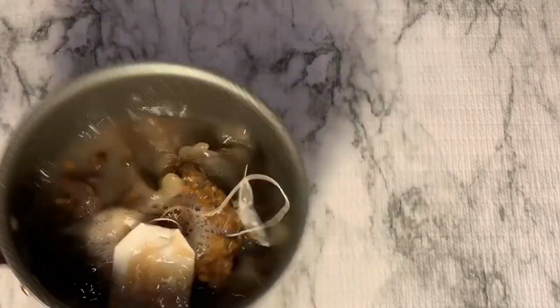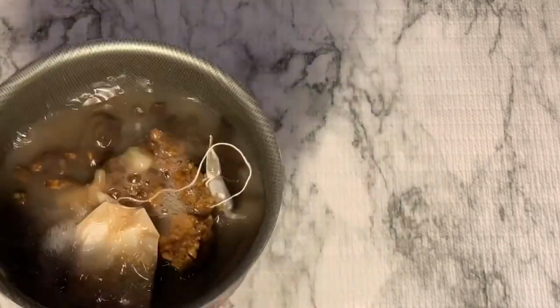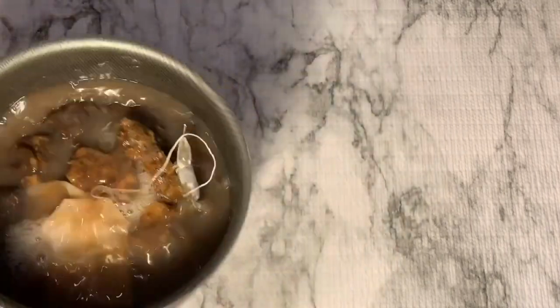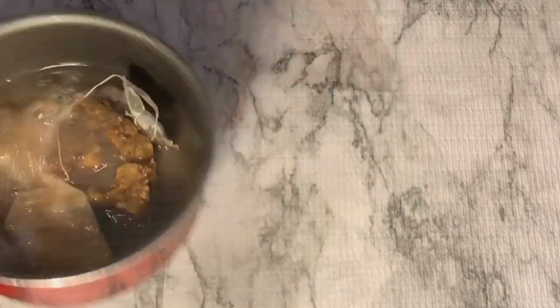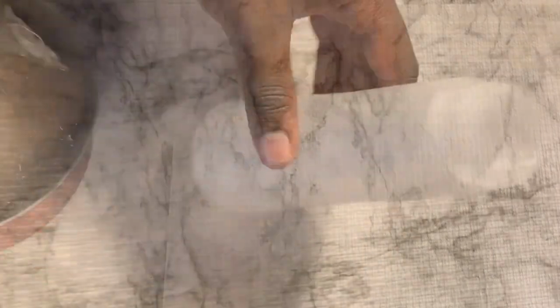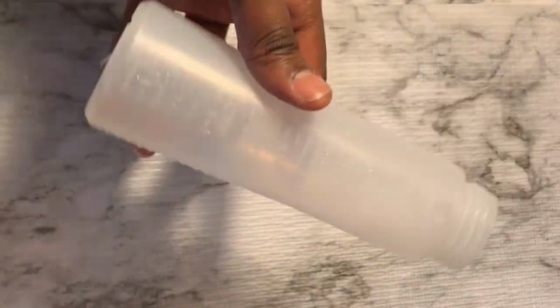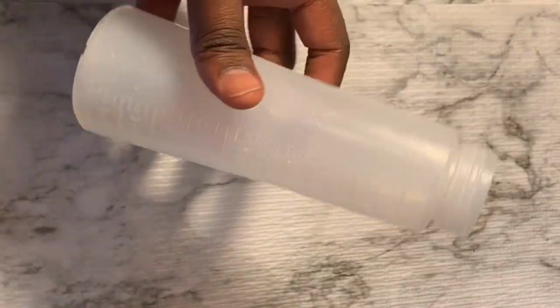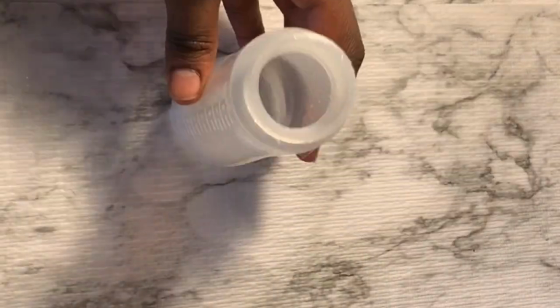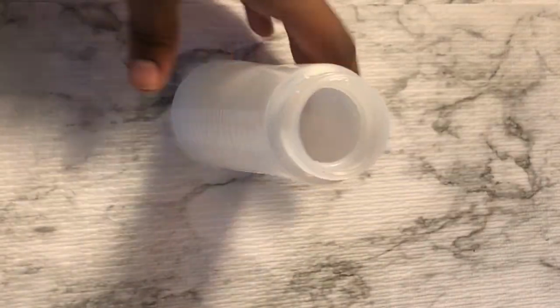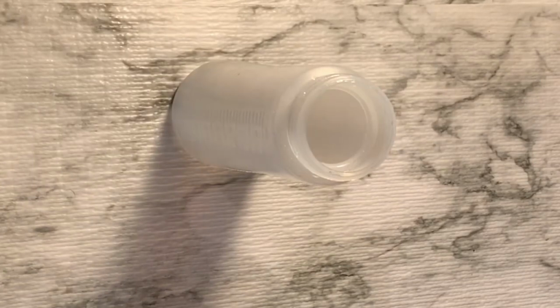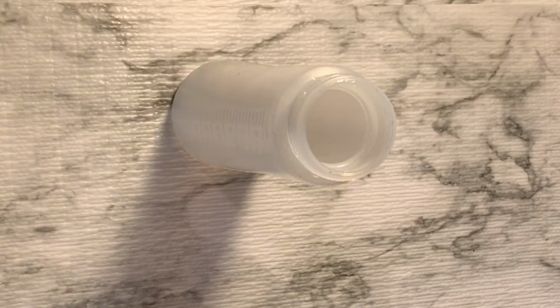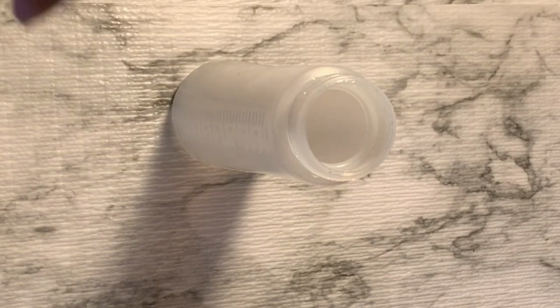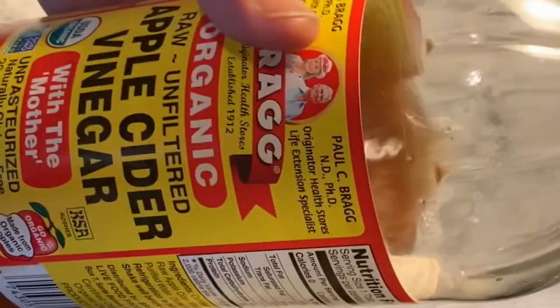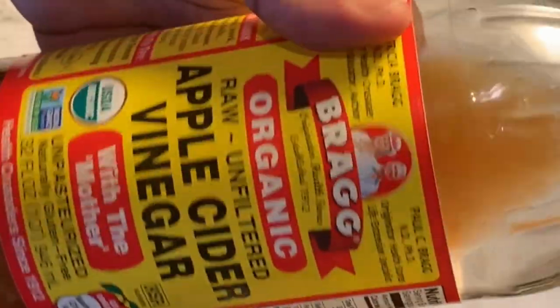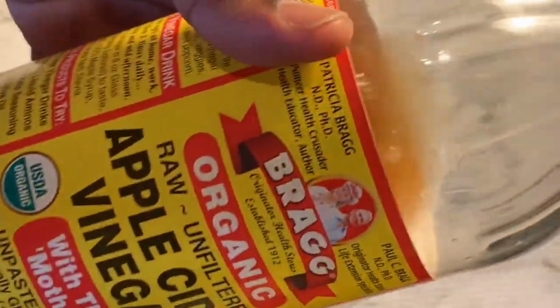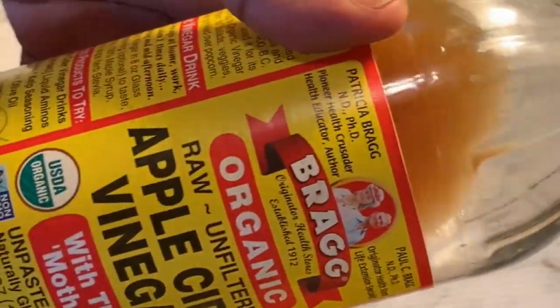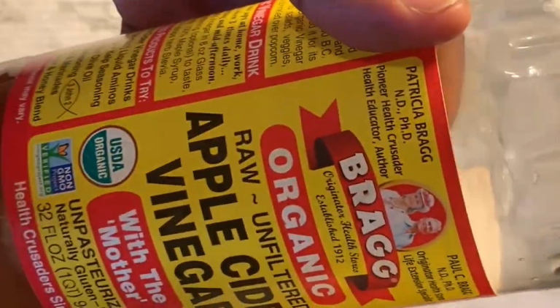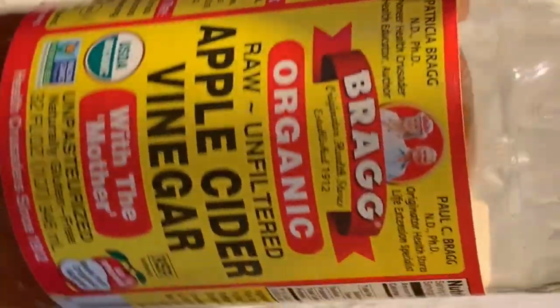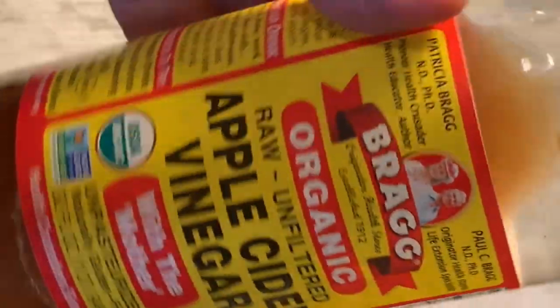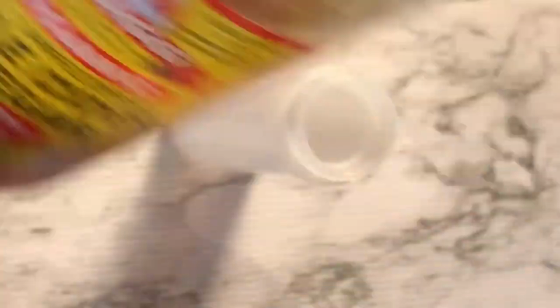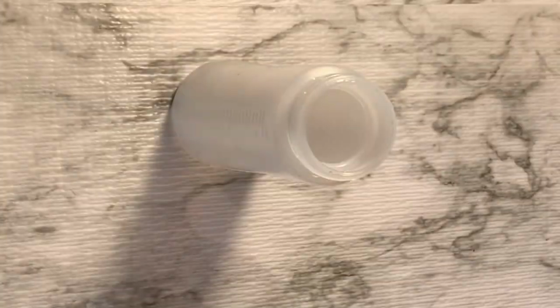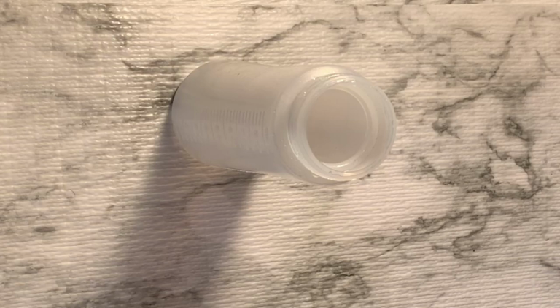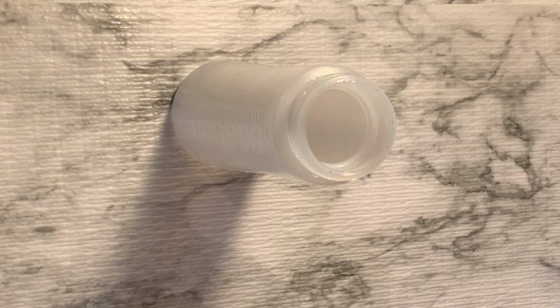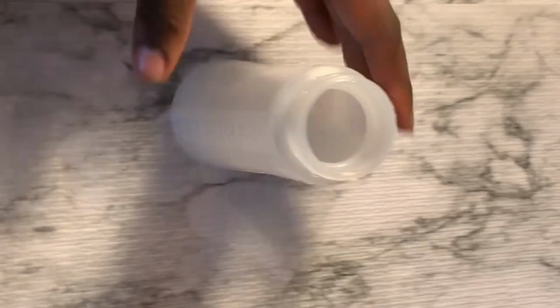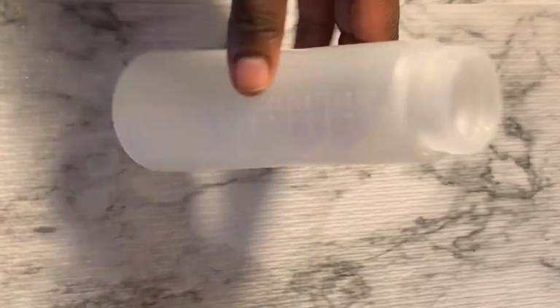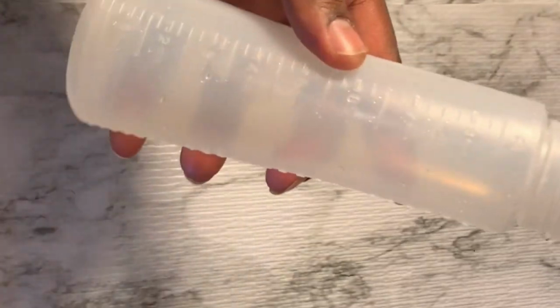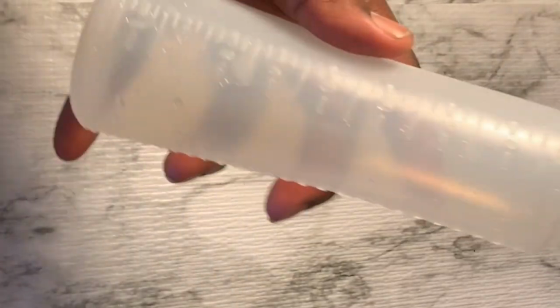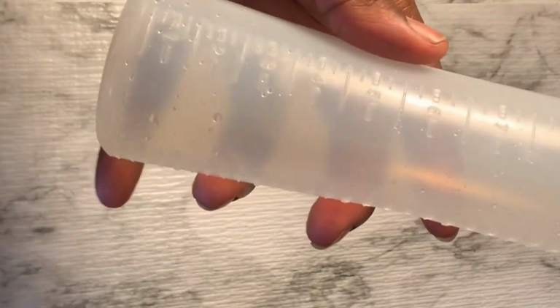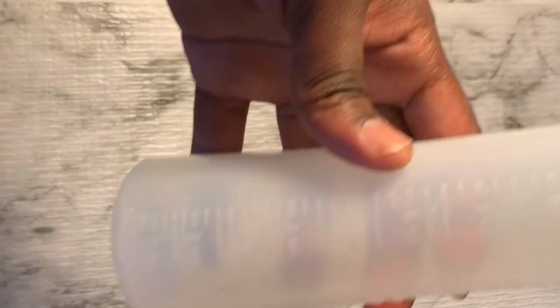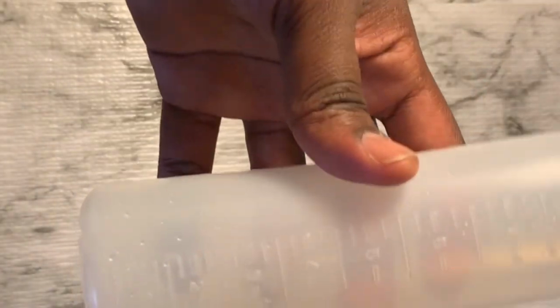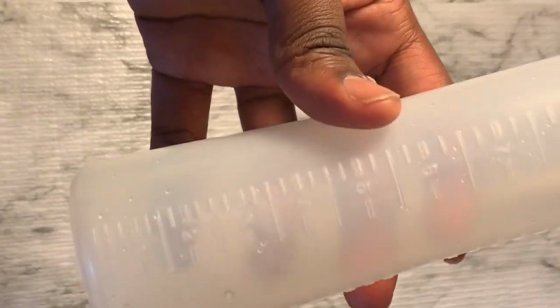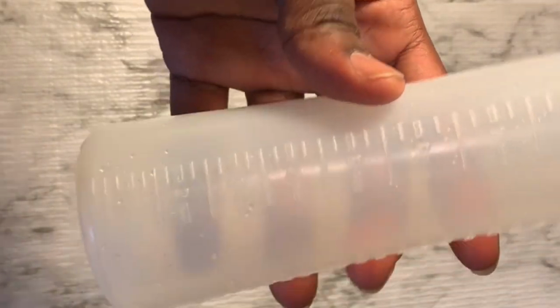I'm gonna put that back on to simmer and fill it up with apple cider vinegar, maybe a quarter of the way. I'm not too good with measurements, so don't quote me on that — I suck at measurements.